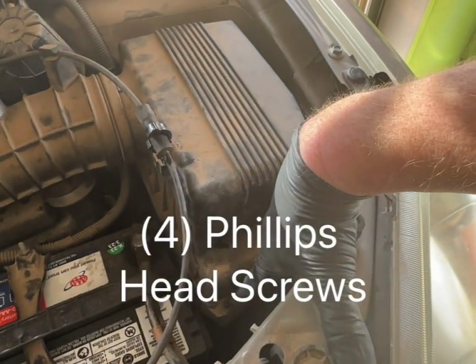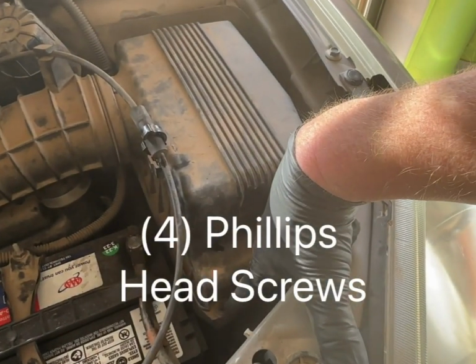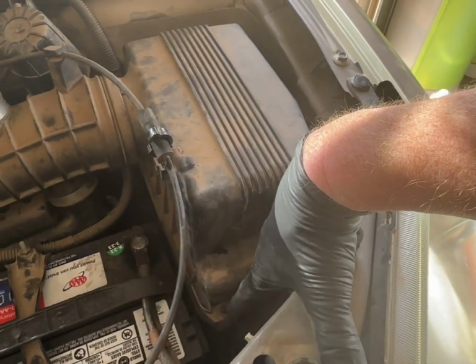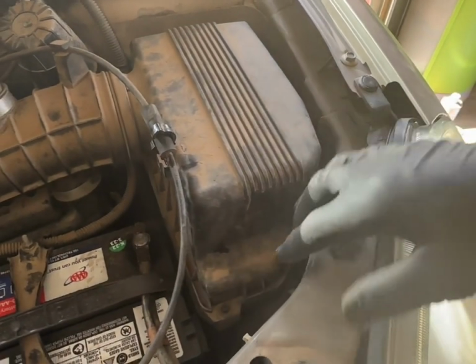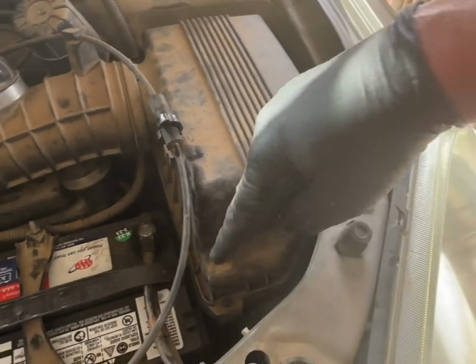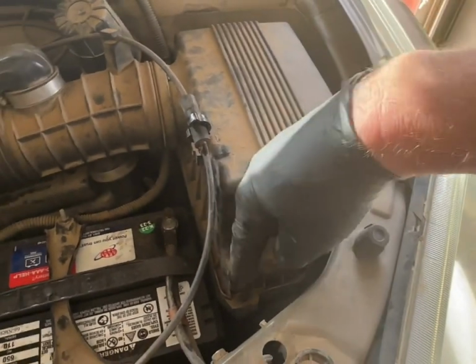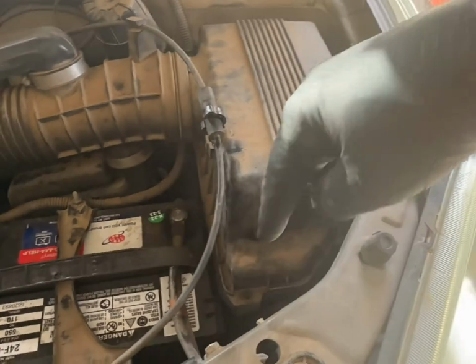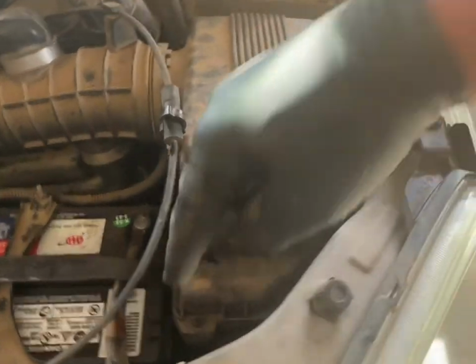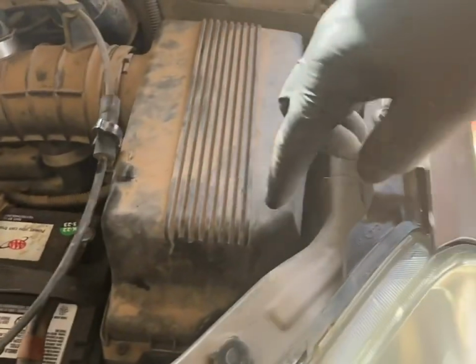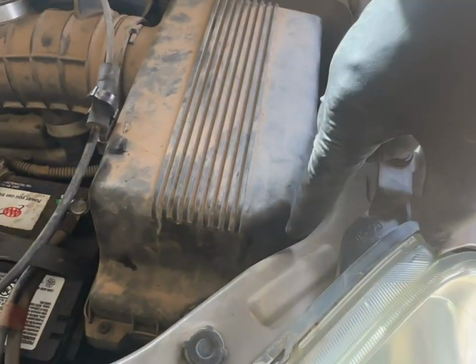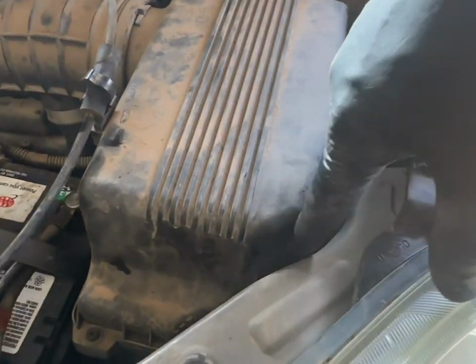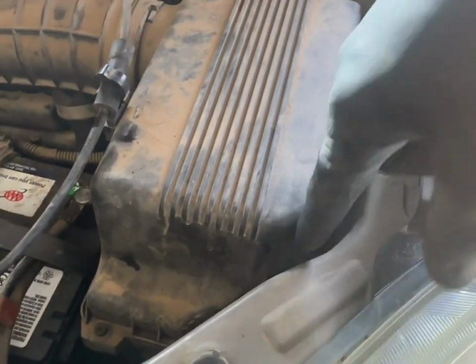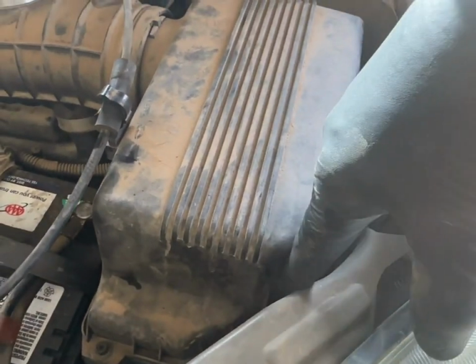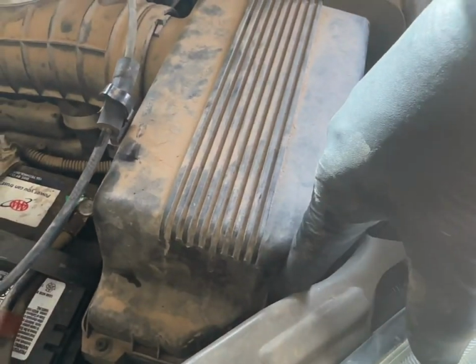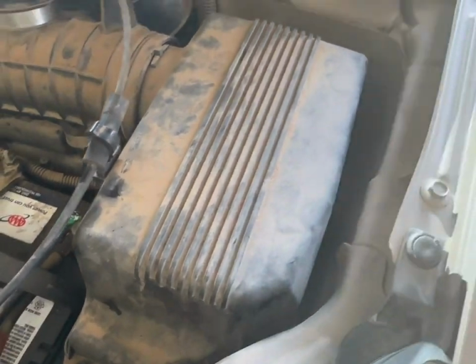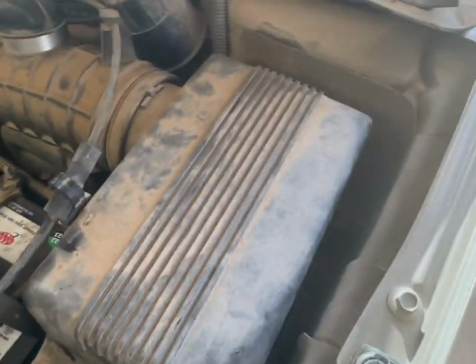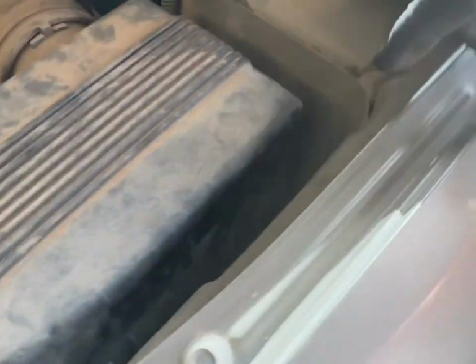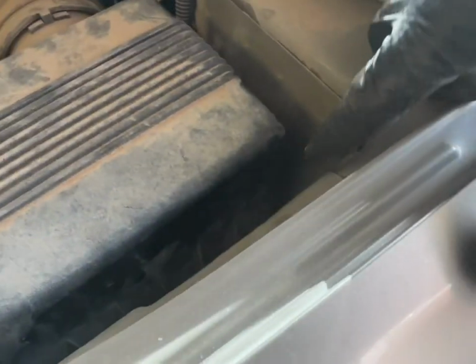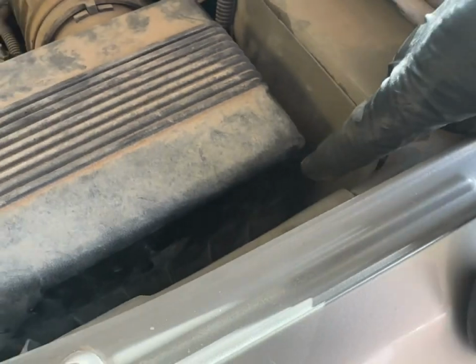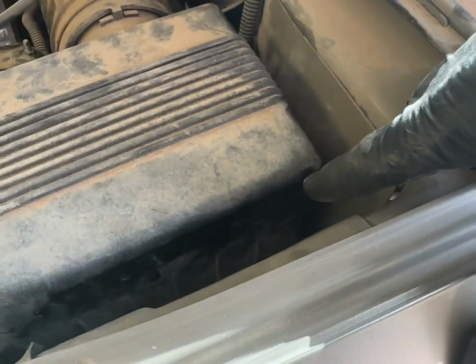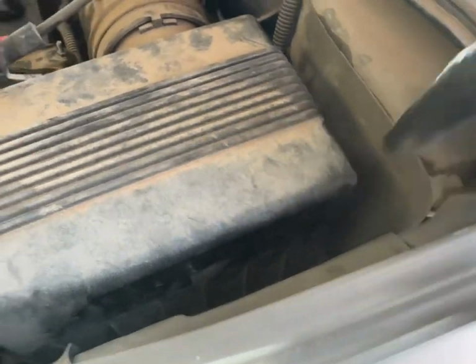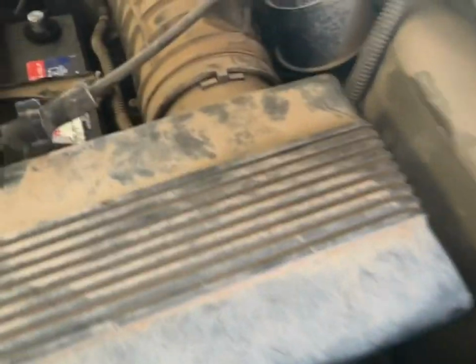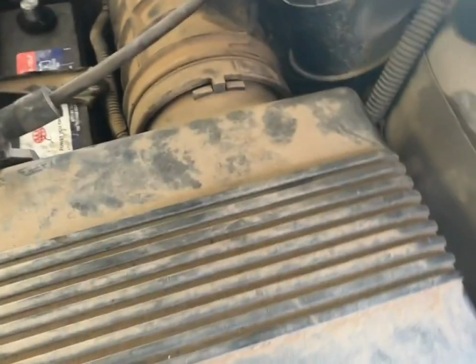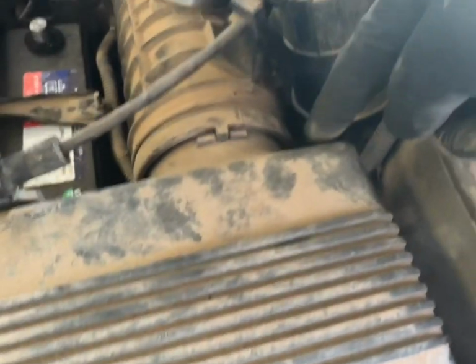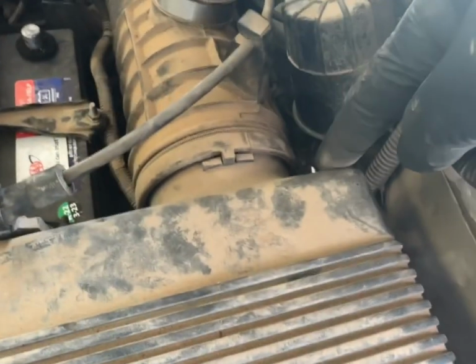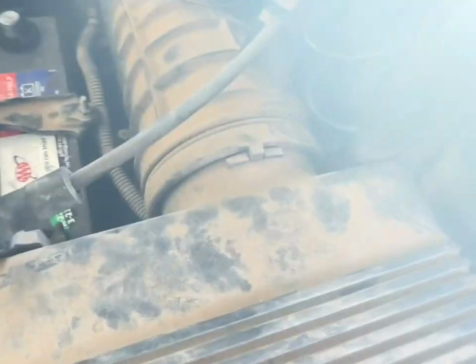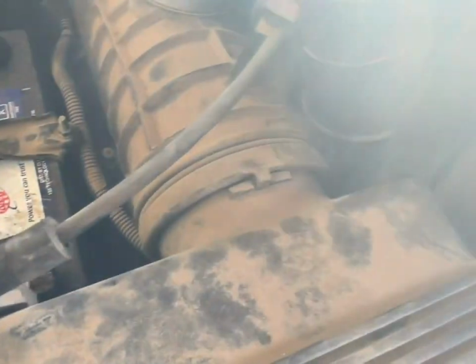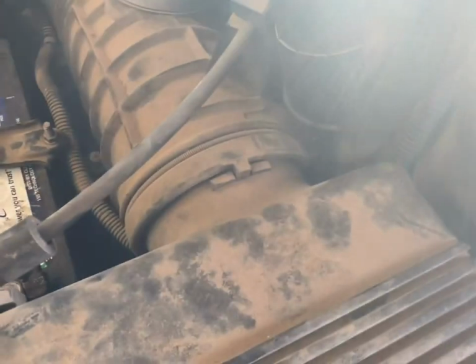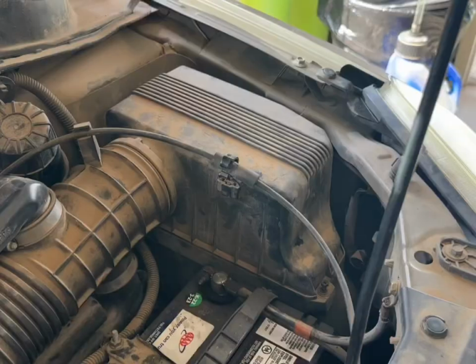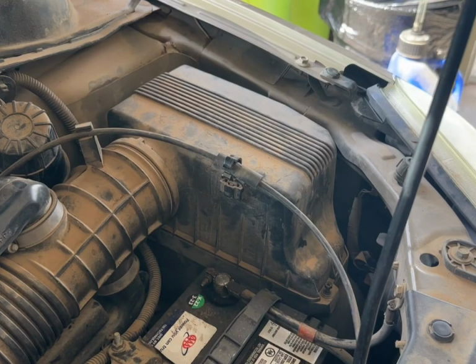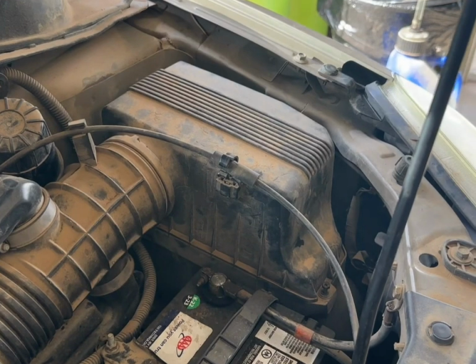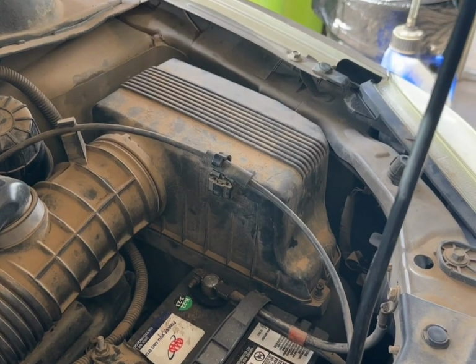There are four screws that you have to take off — they're going to be Phillips head, one on each corner. There's one here, one straight down here, one right in the back over here, and one straight down here.